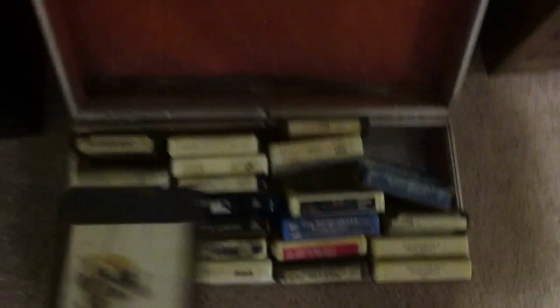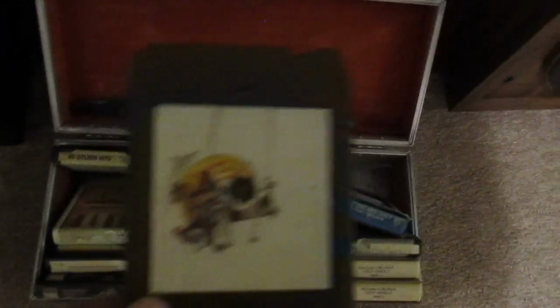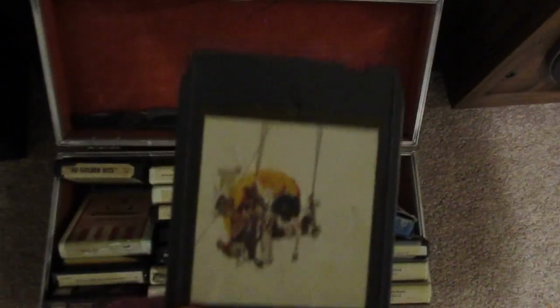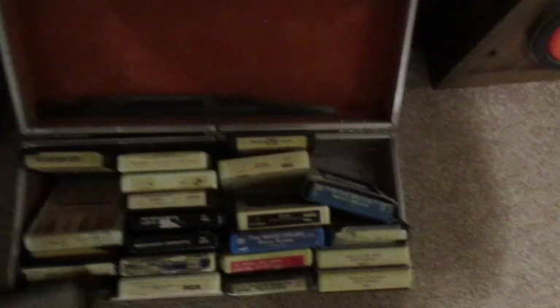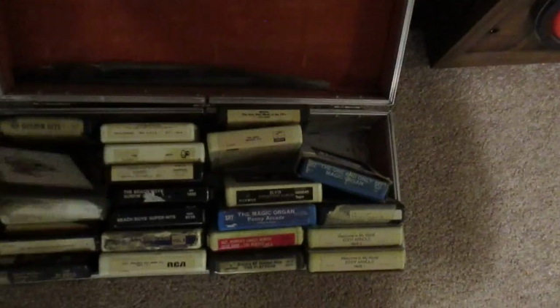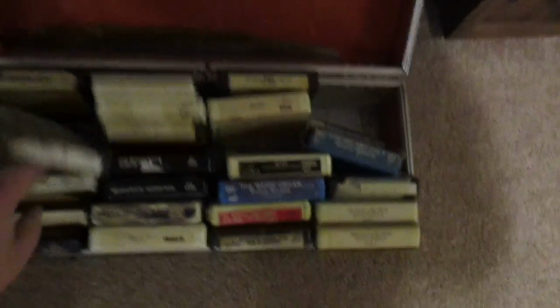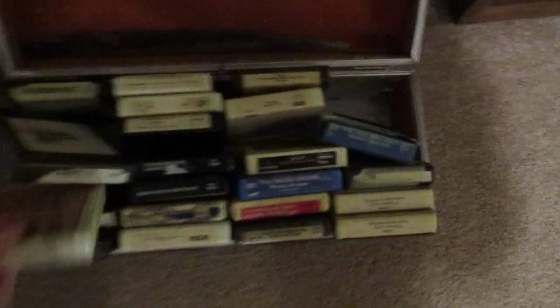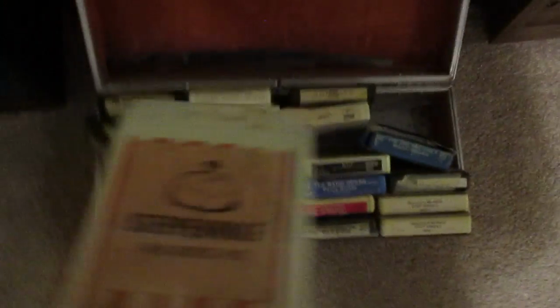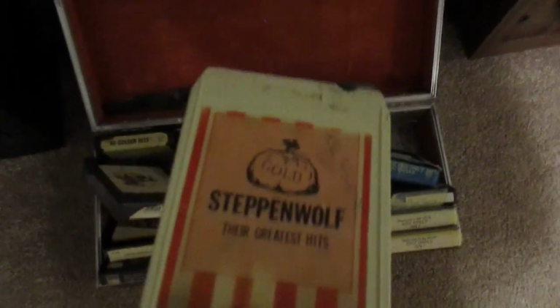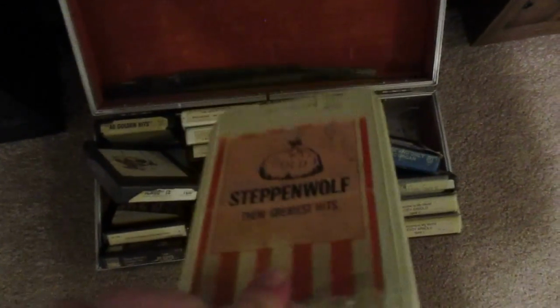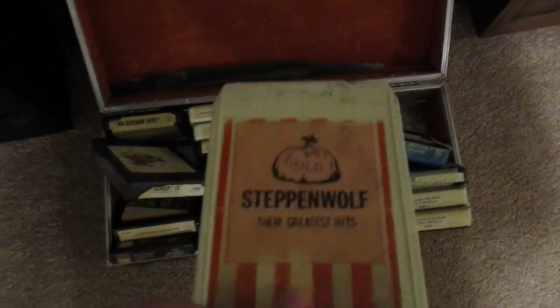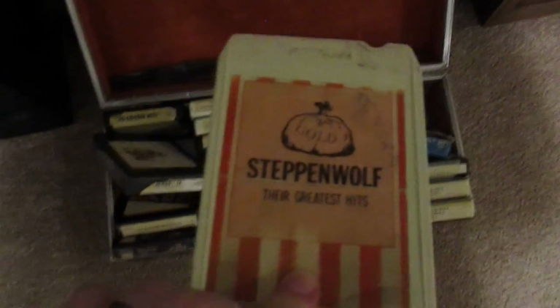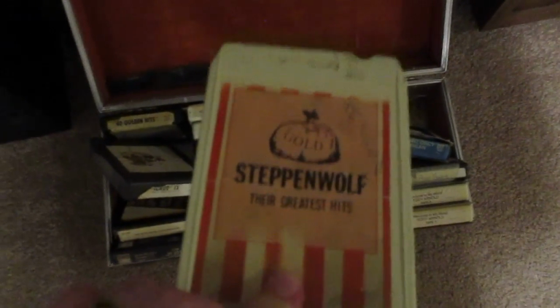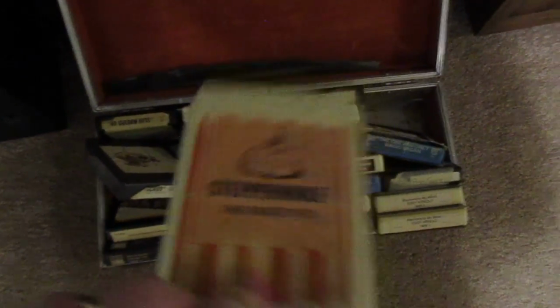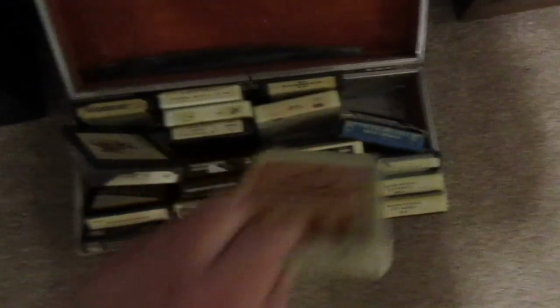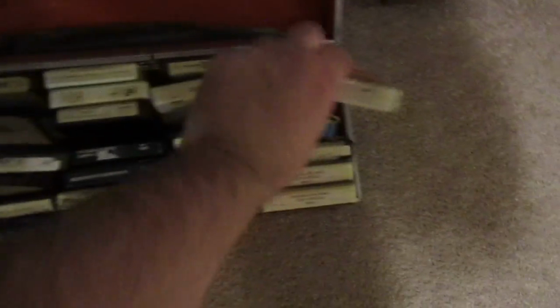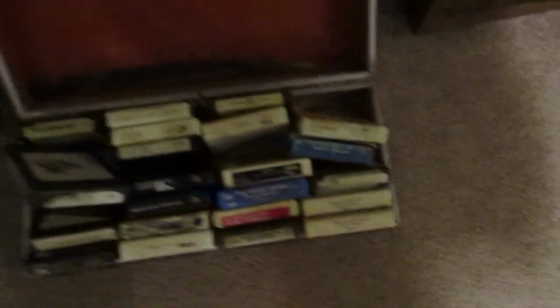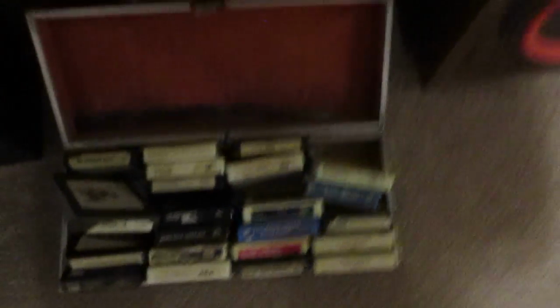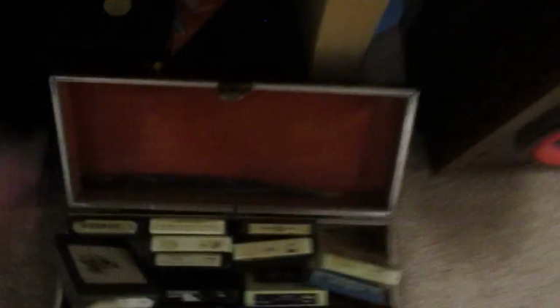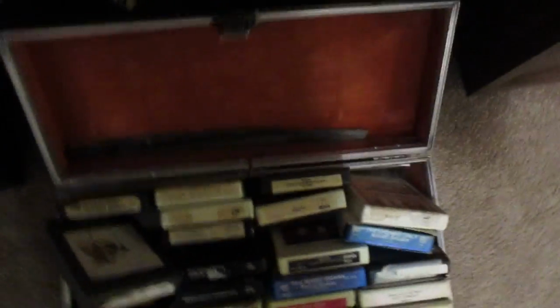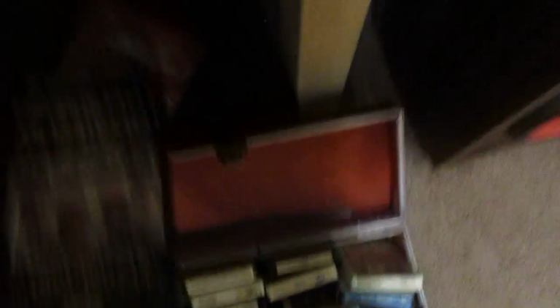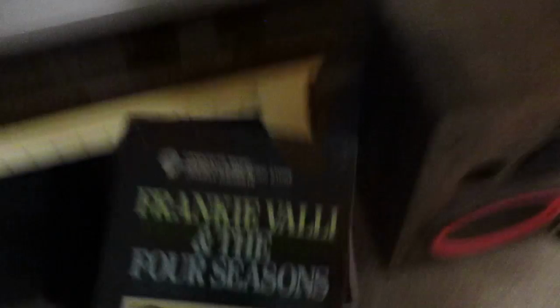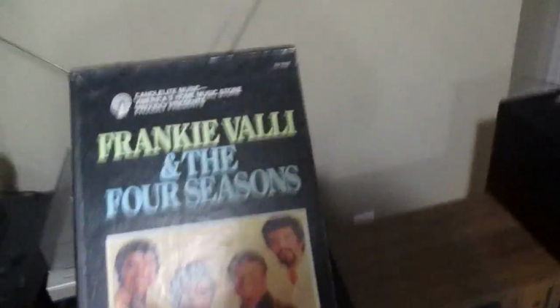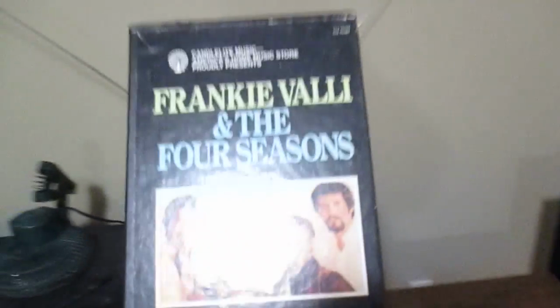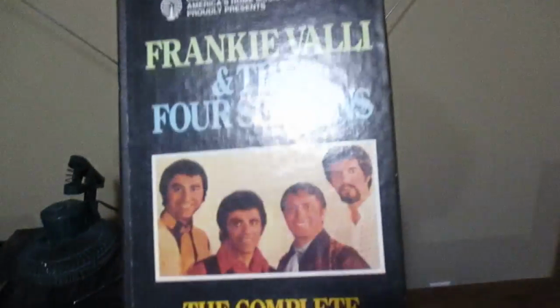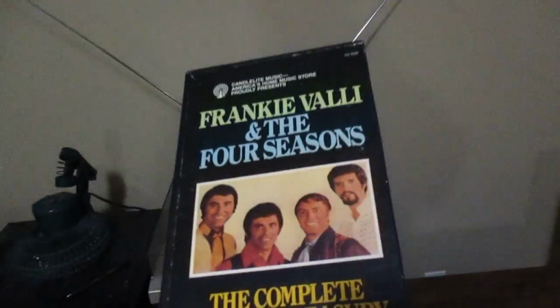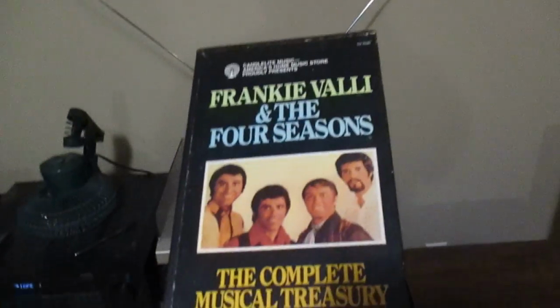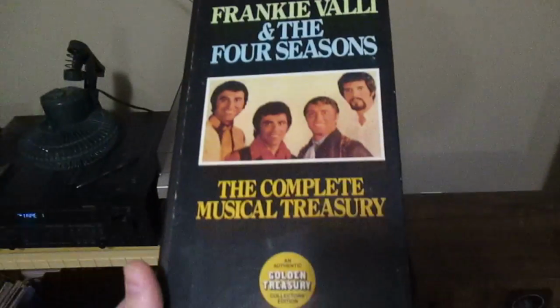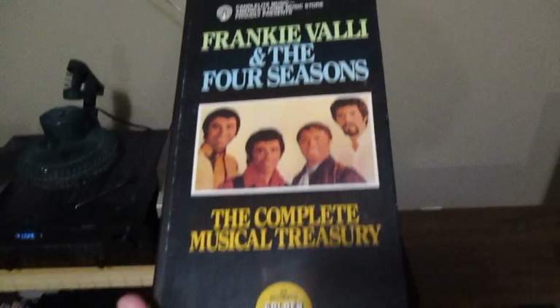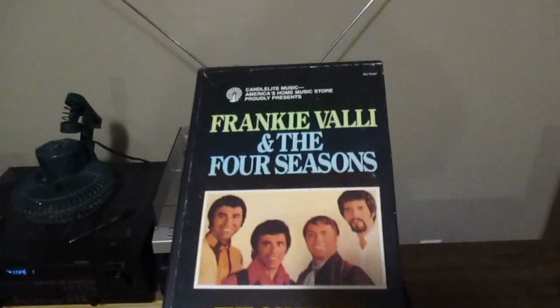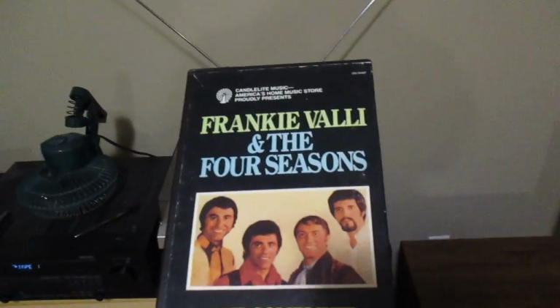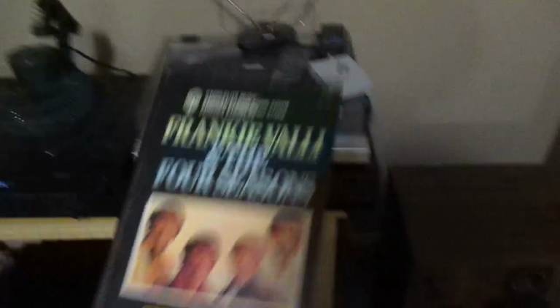I've got some Chicago and Steppenwolf — that's an early bootleg tape. Yeah, they actually did bootleg tapes back then. I've got some Frankie Valli and the Four Seasons — that's a three-tape collection there.